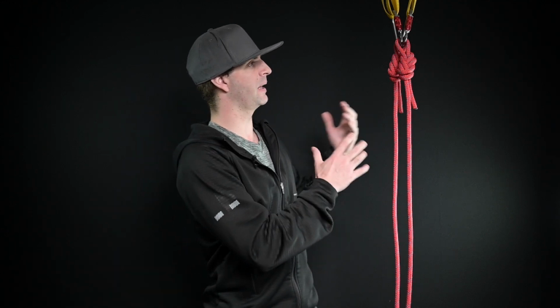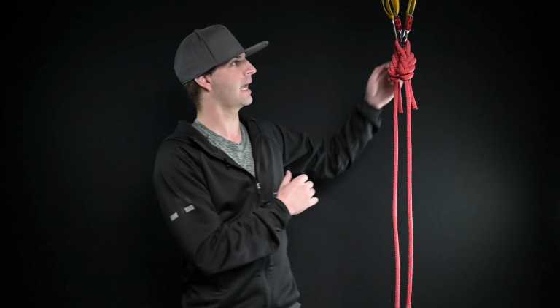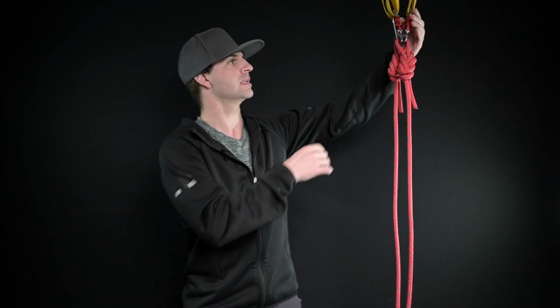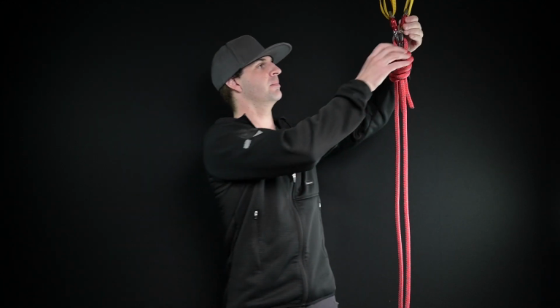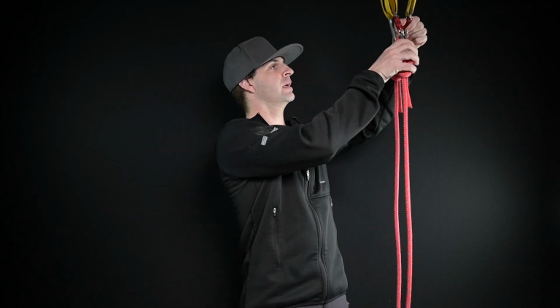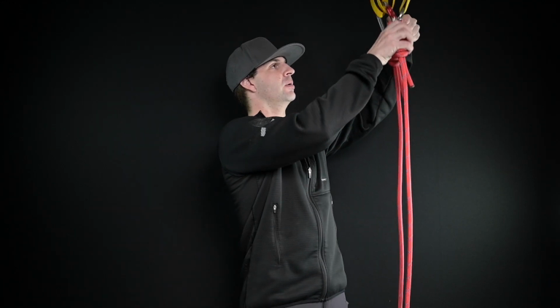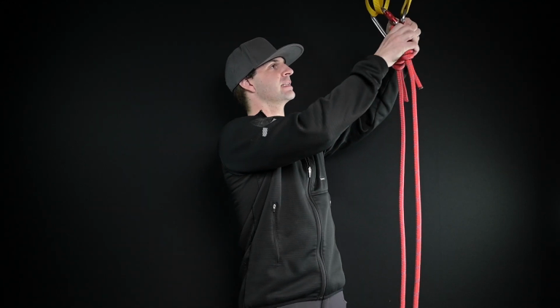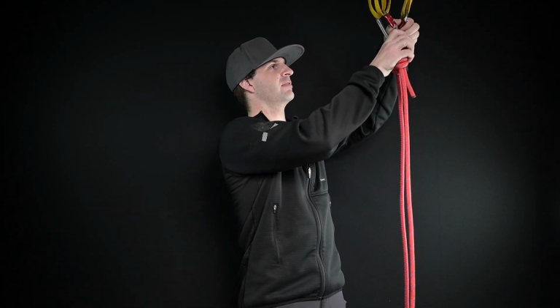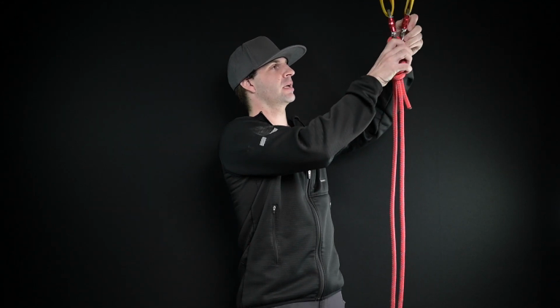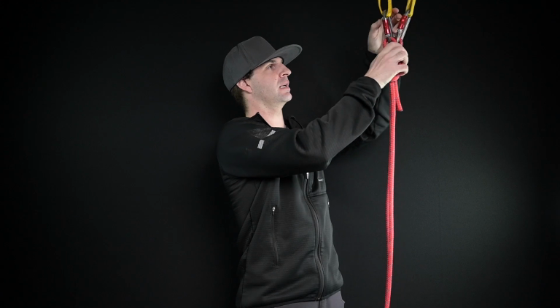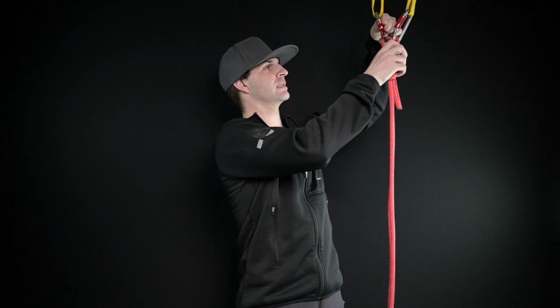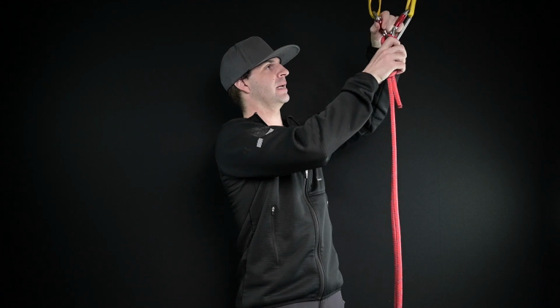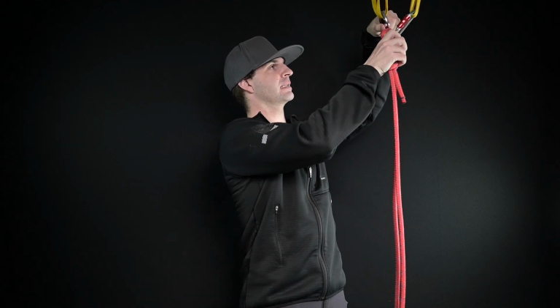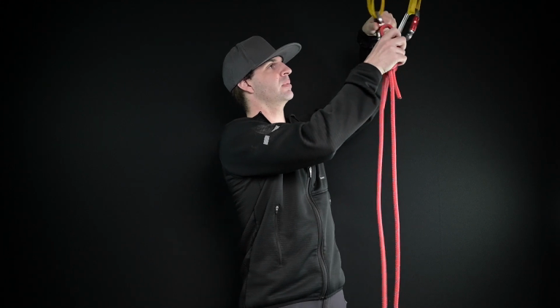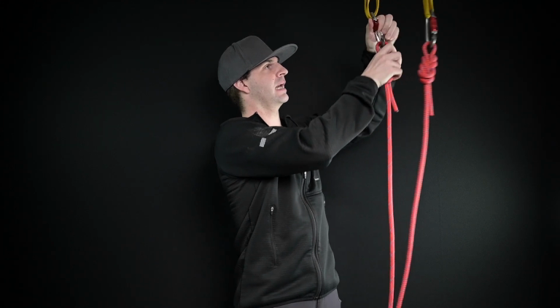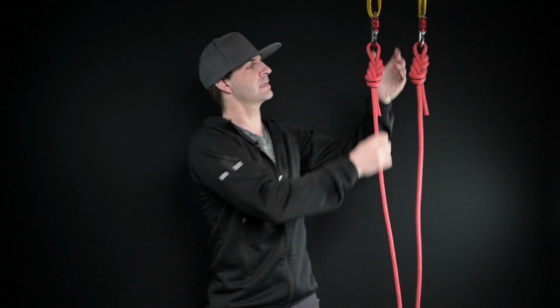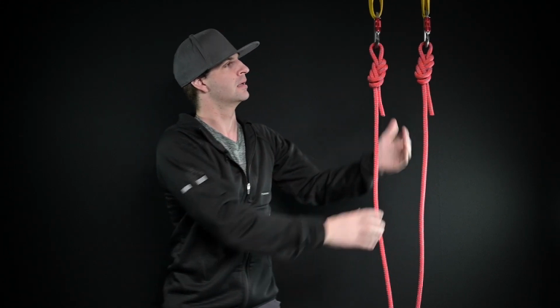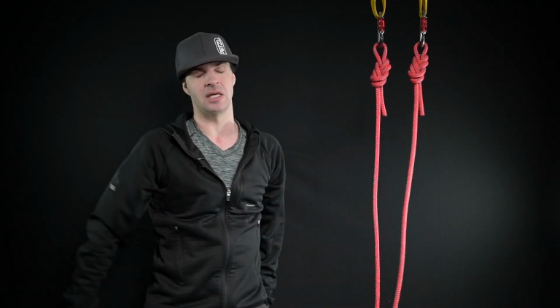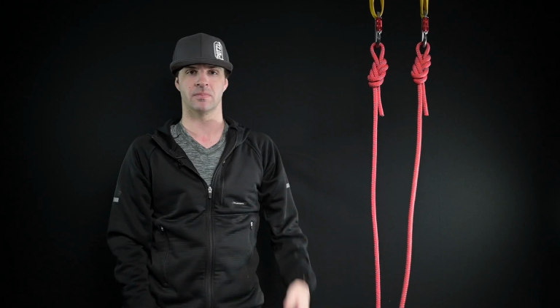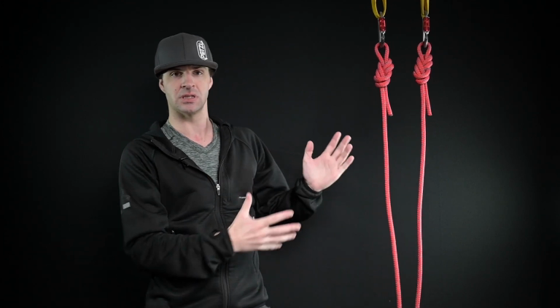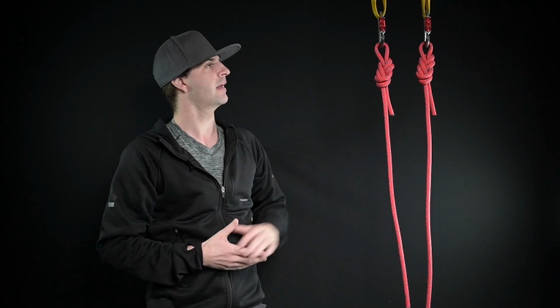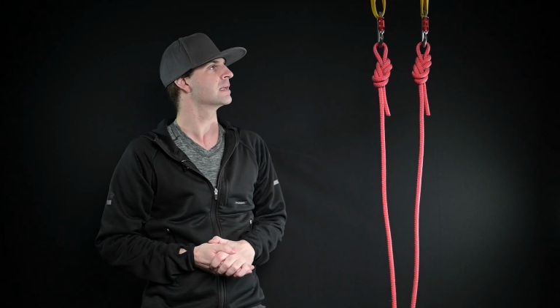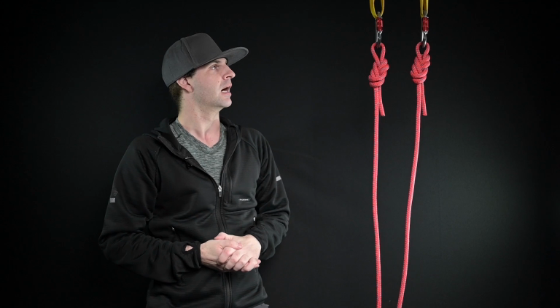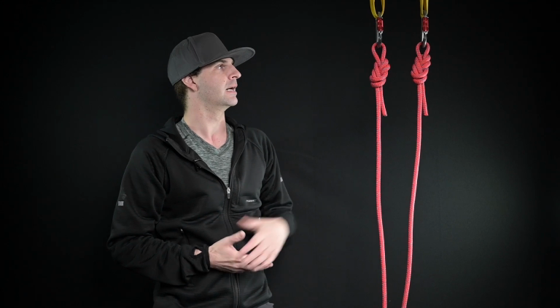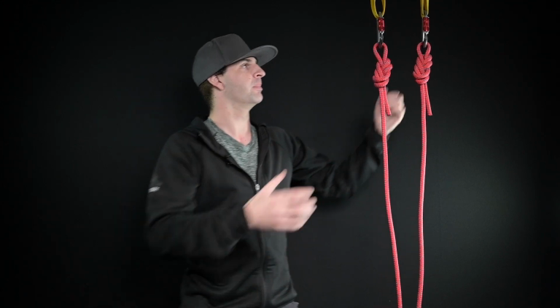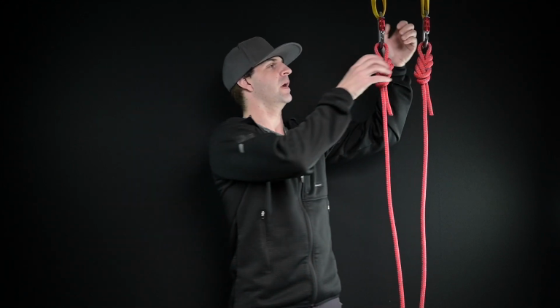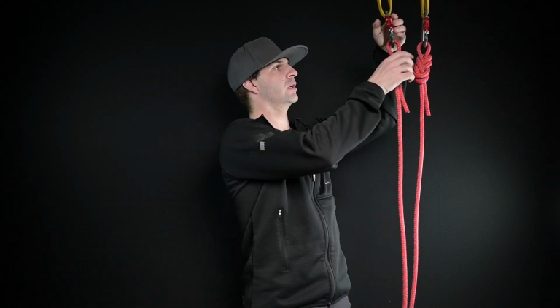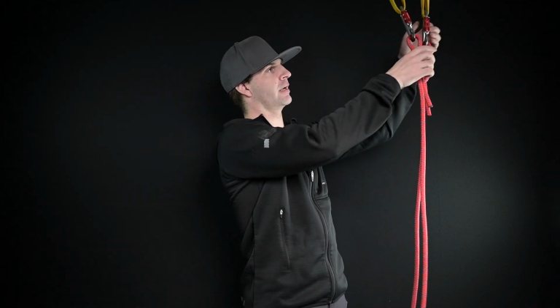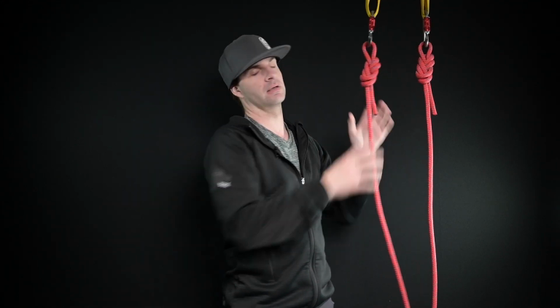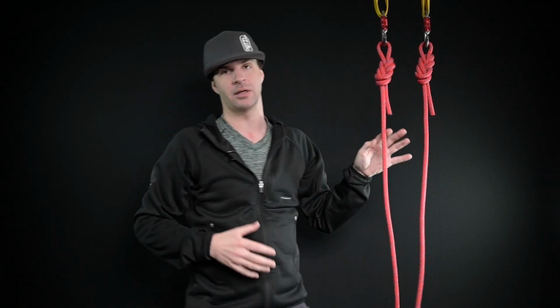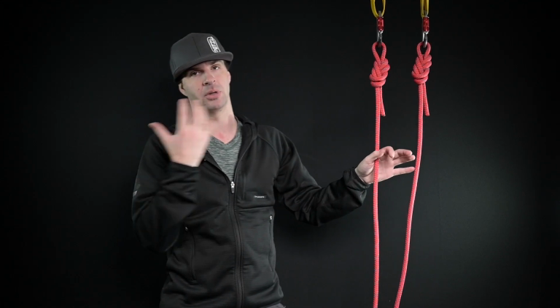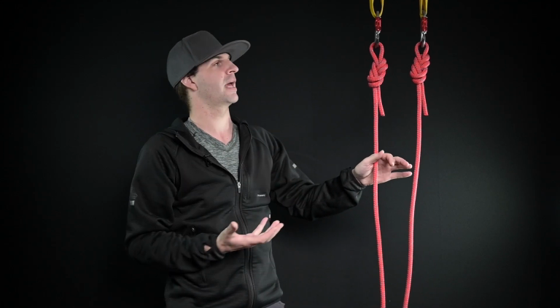A basic anchor system doesn't have to be tricky. It is as basic and as simple as it gets — keep it just like that. And then a load sharing anchor, put it together.